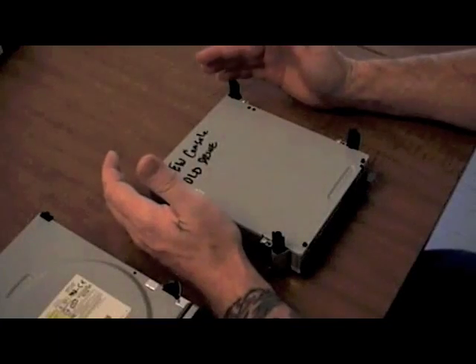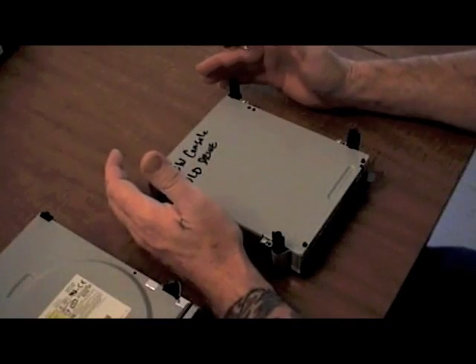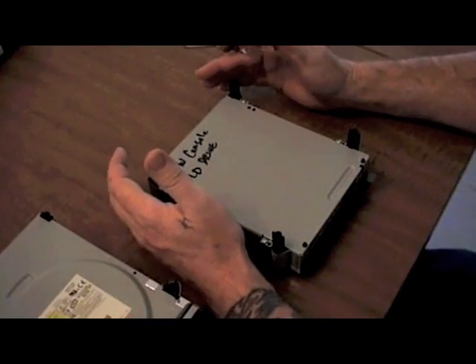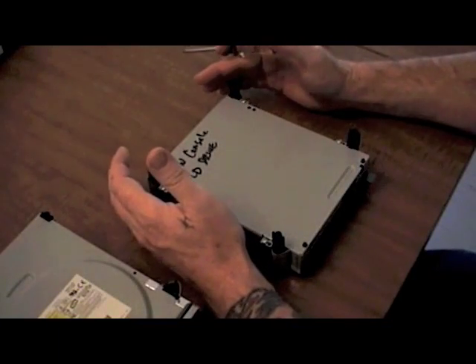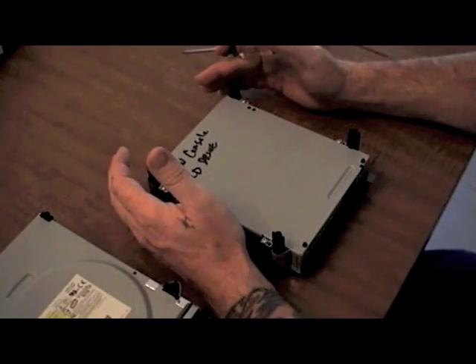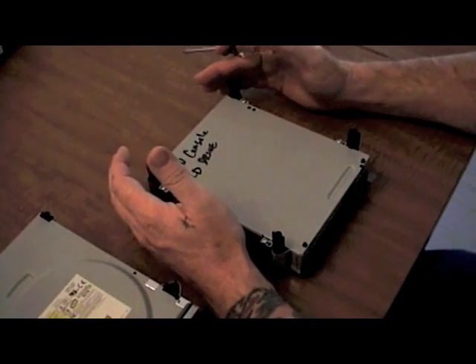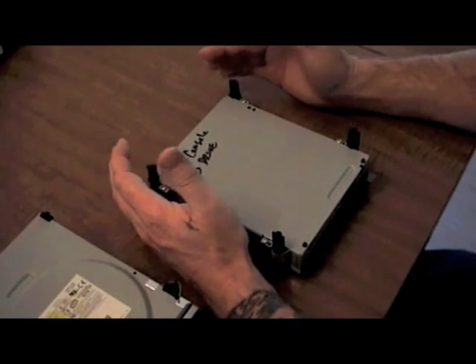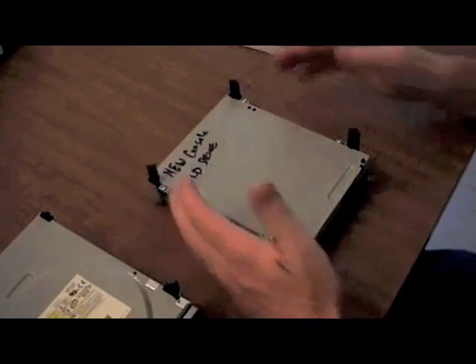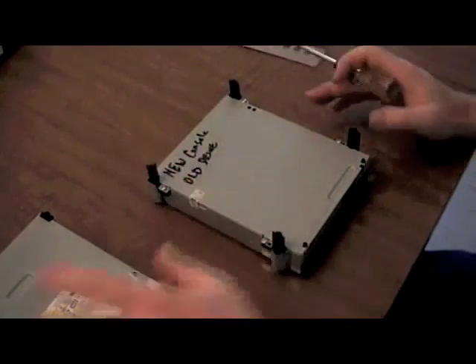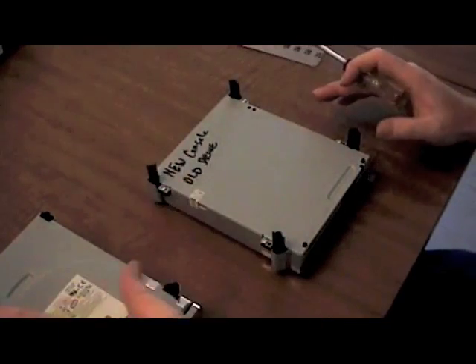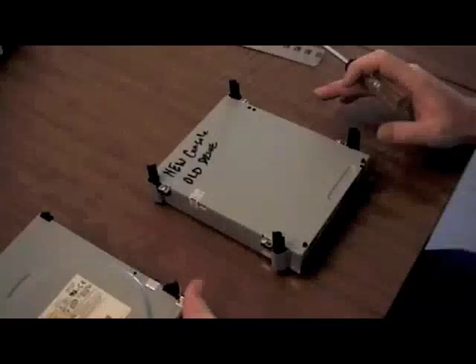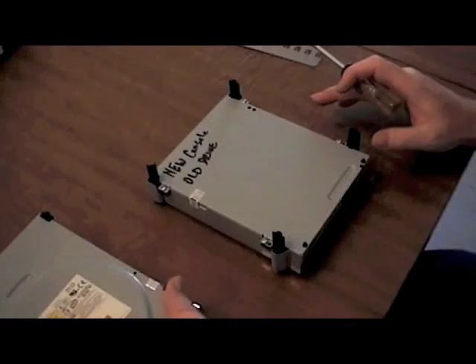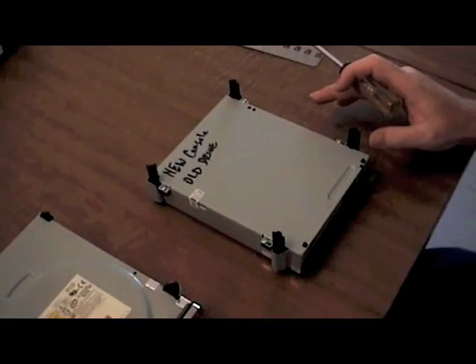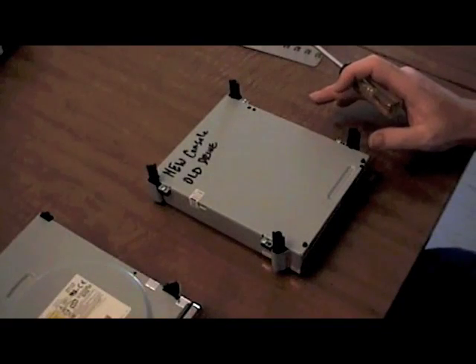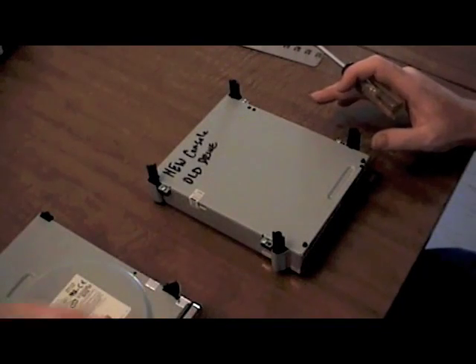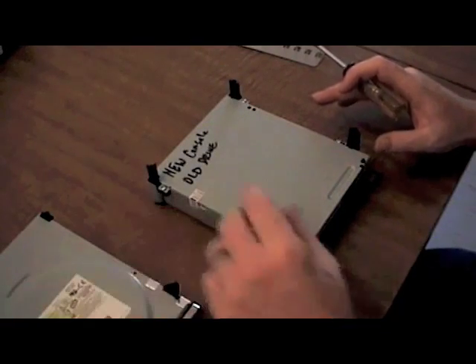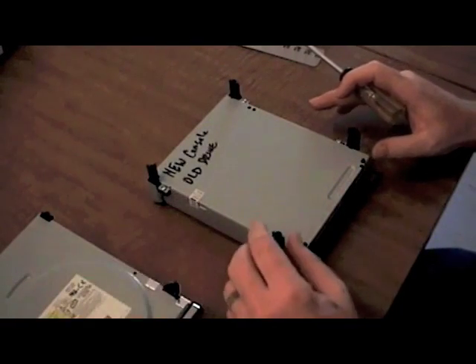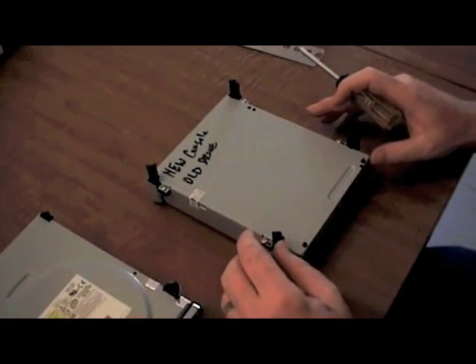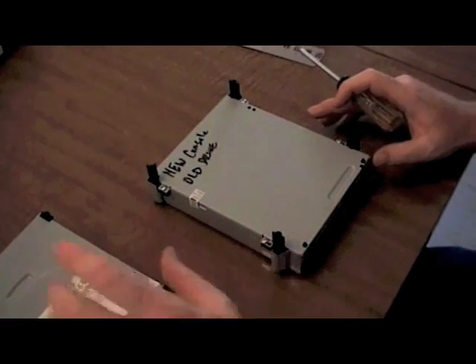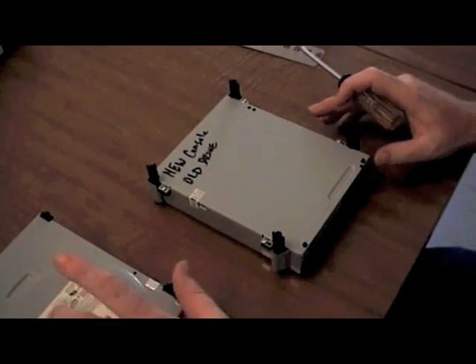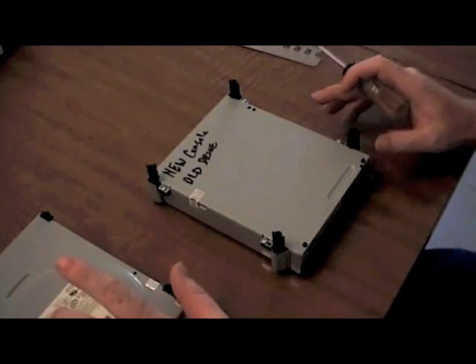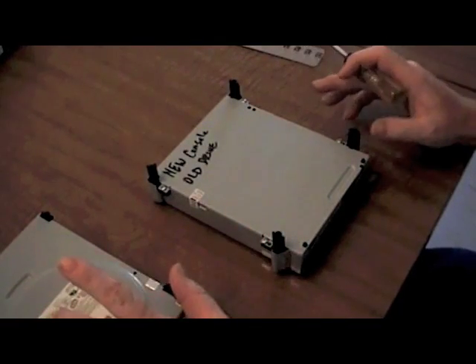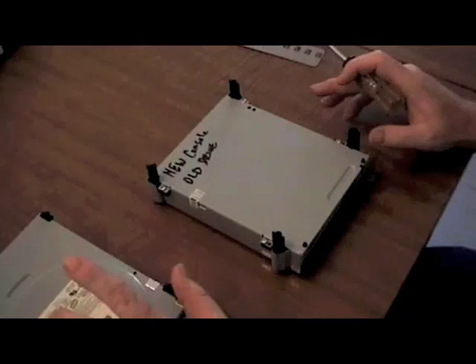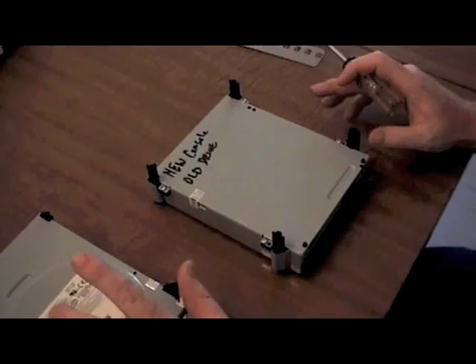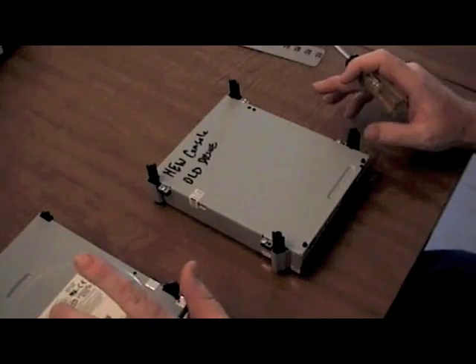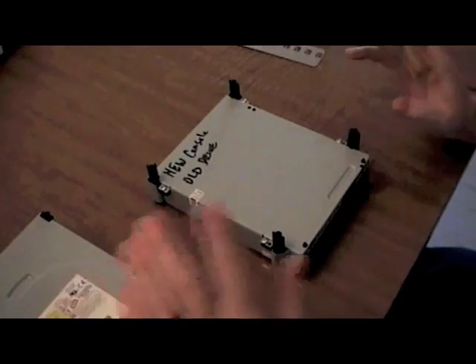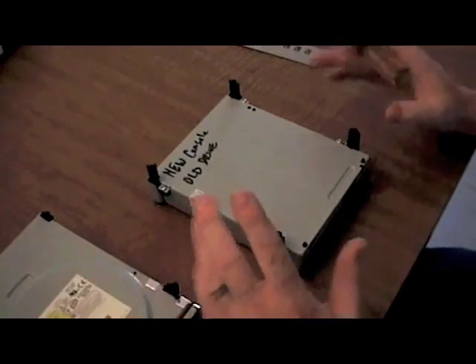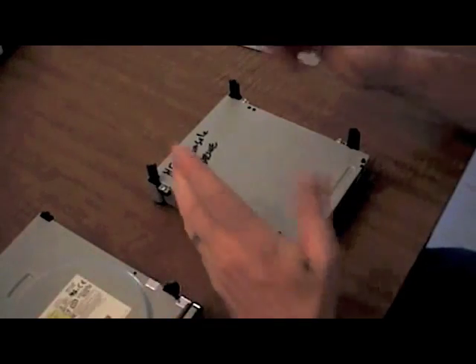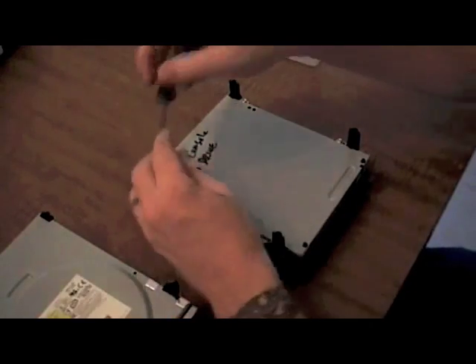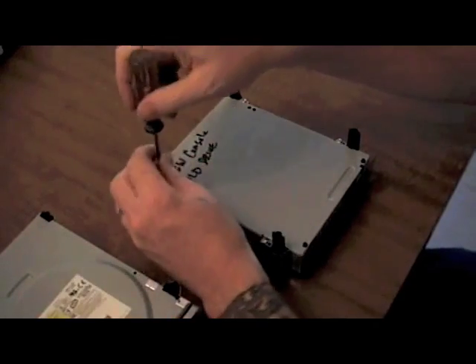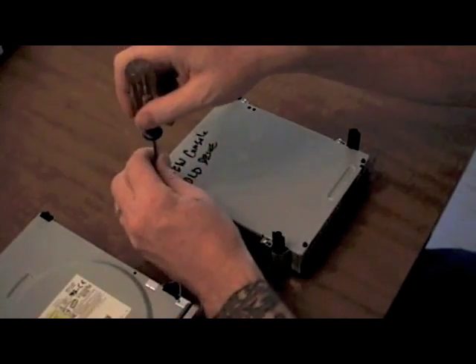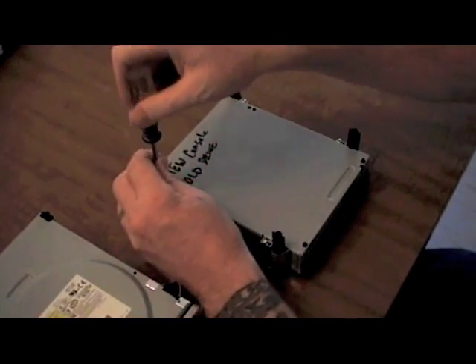We're going to do a little video on how to change out the BenQ DVD drive of your Xbox 360. I realize there's a lot of people out there that are reluctant to do this fix because of the fact that the wires are soldered to the firmware board.